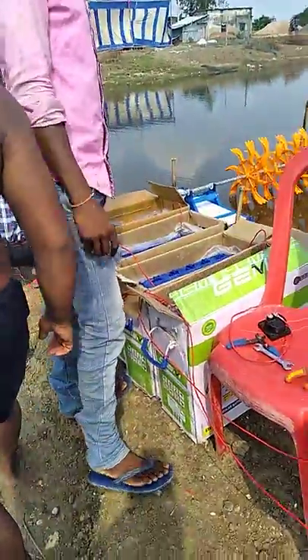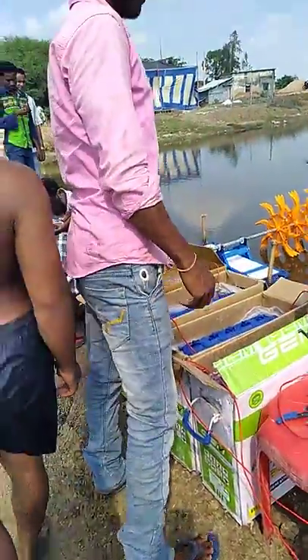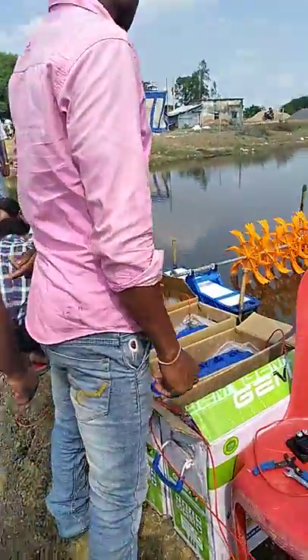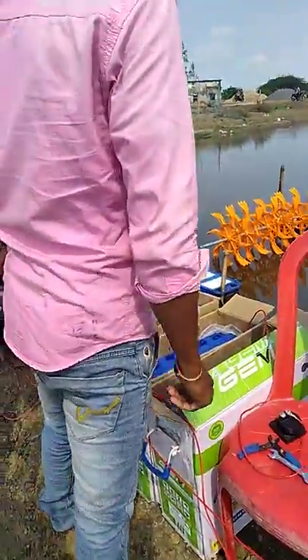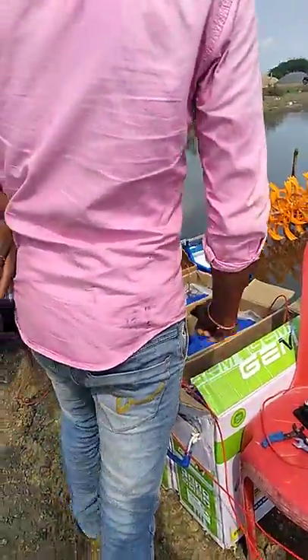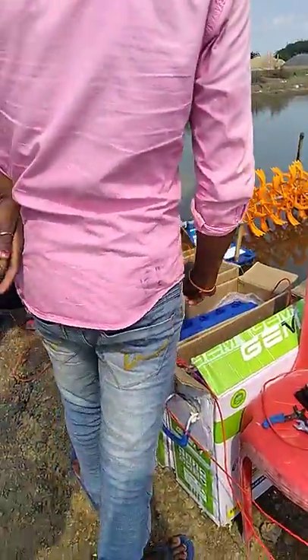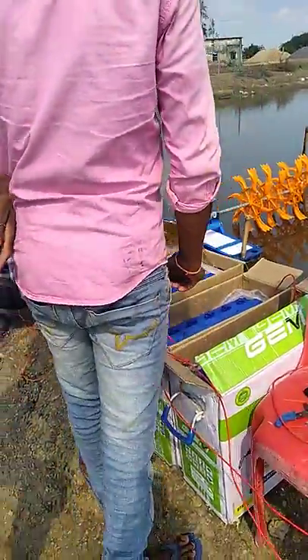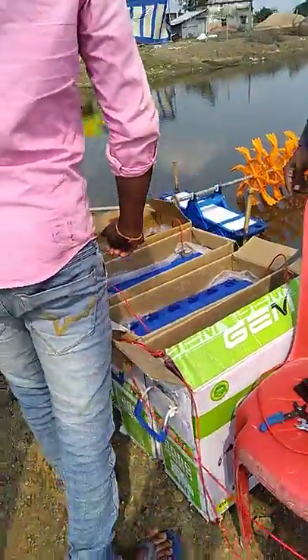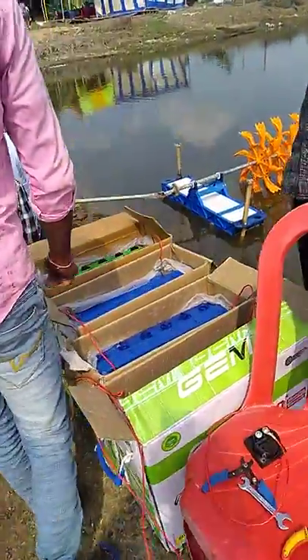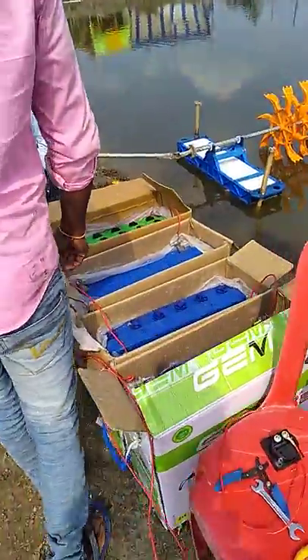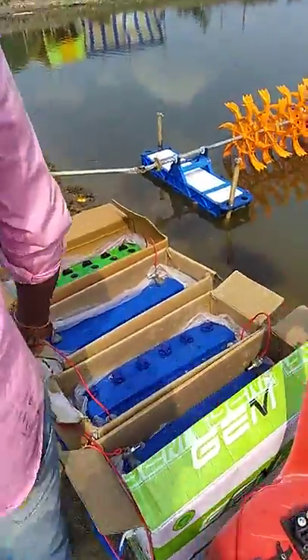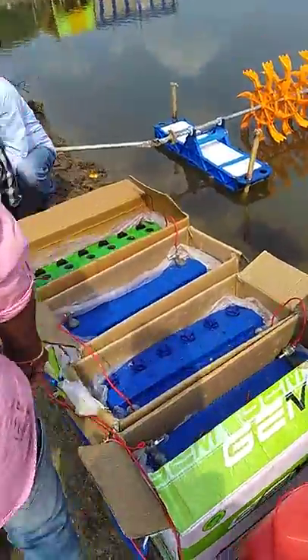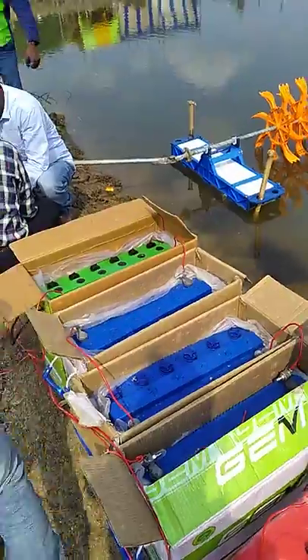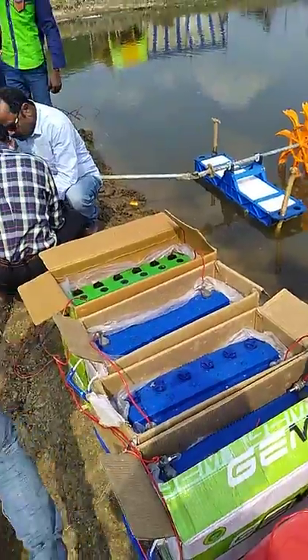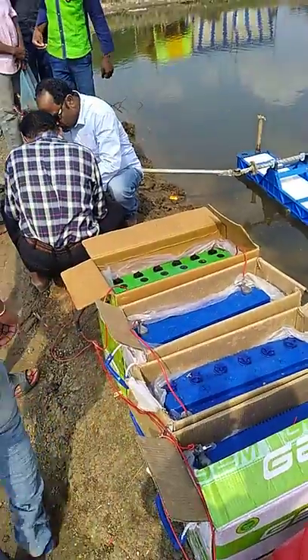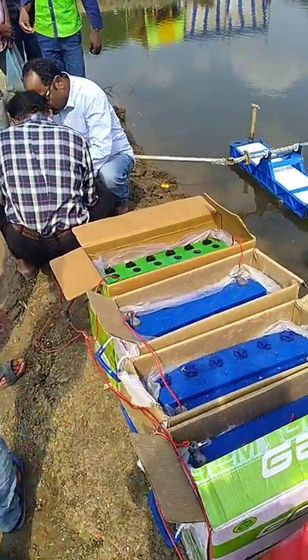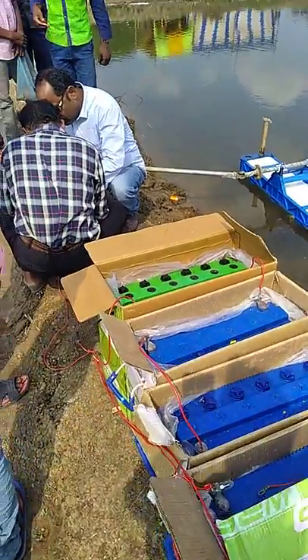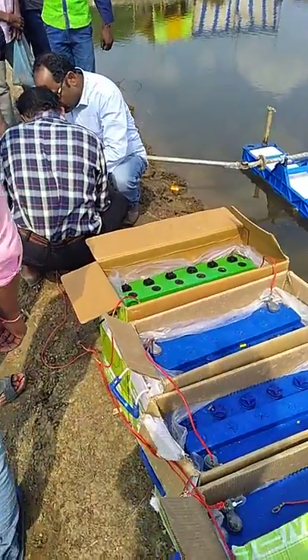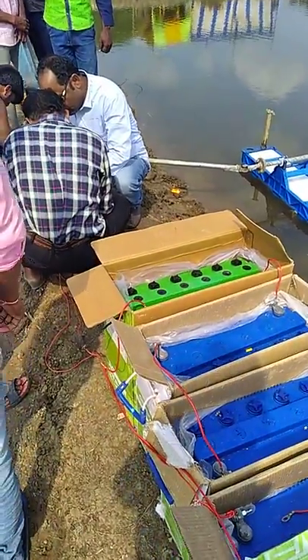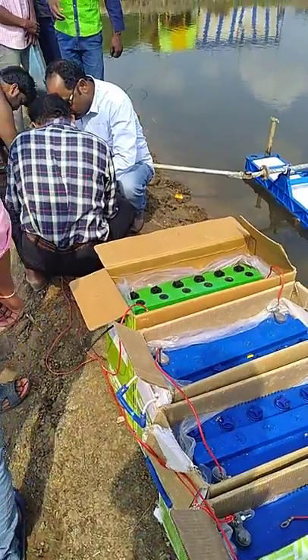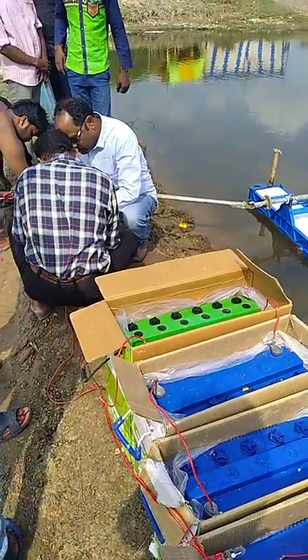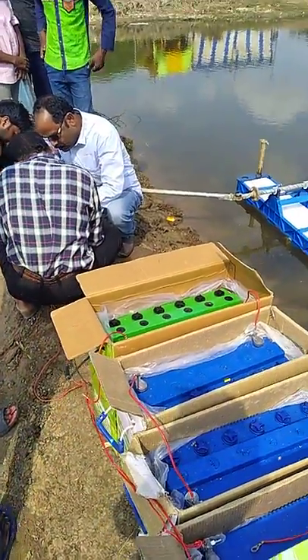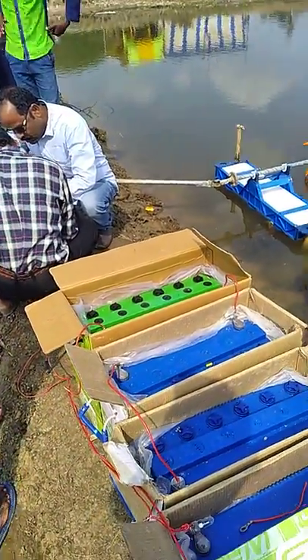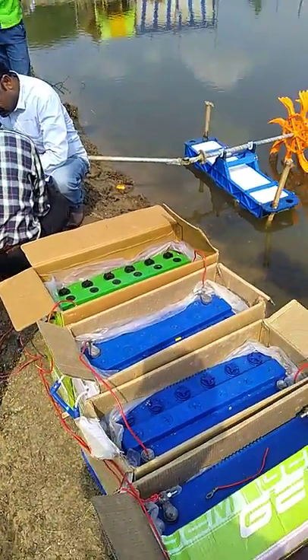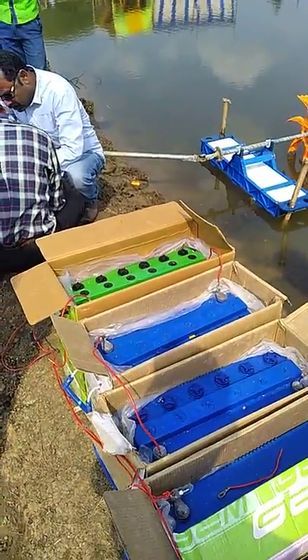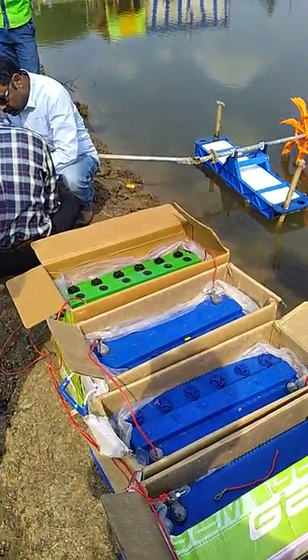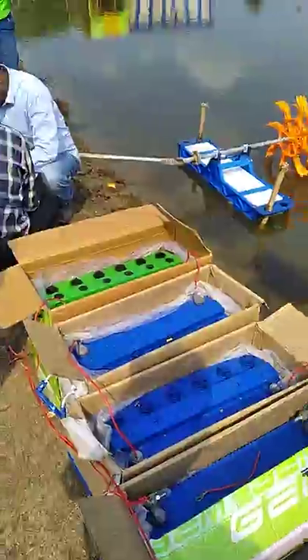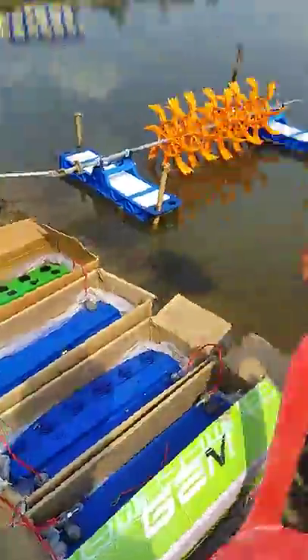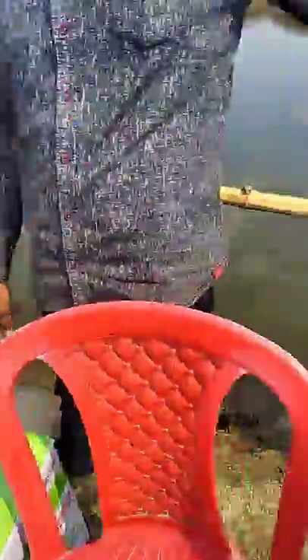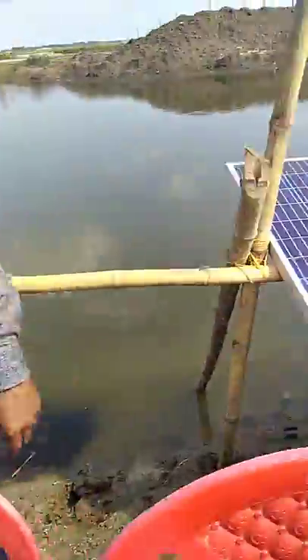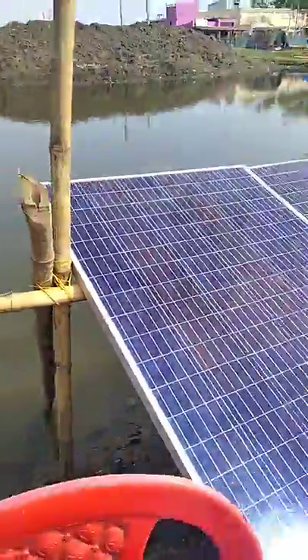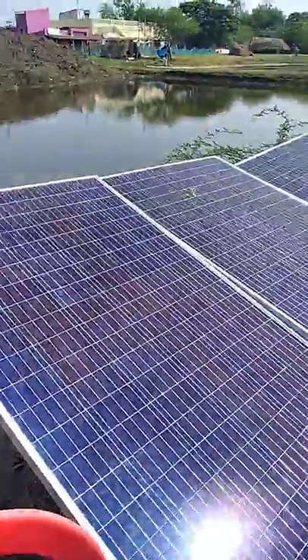Battery. 8A. 150H. 5 years warranty. Panel operates with 25 years warranty.